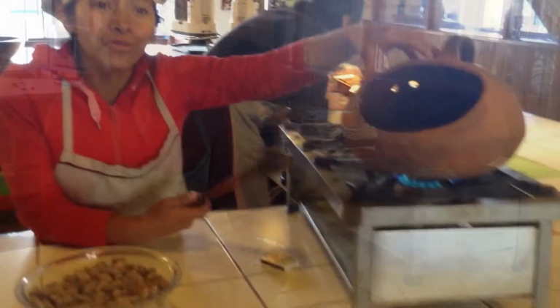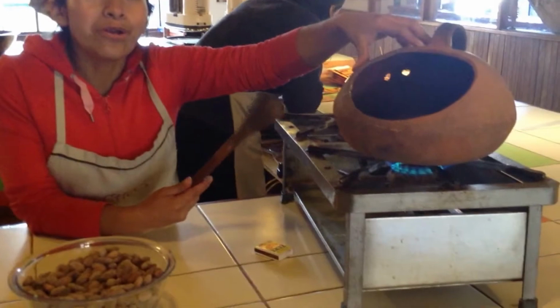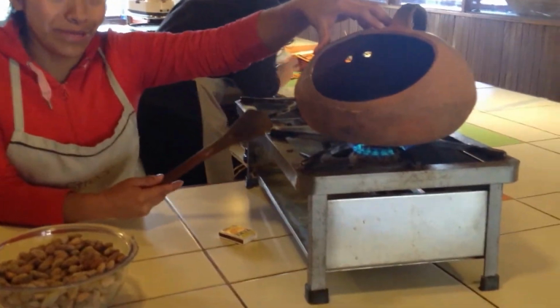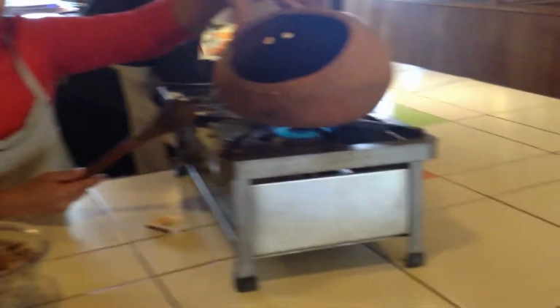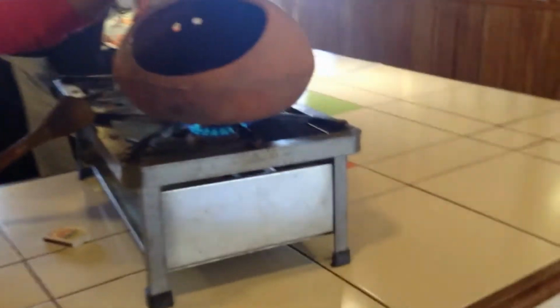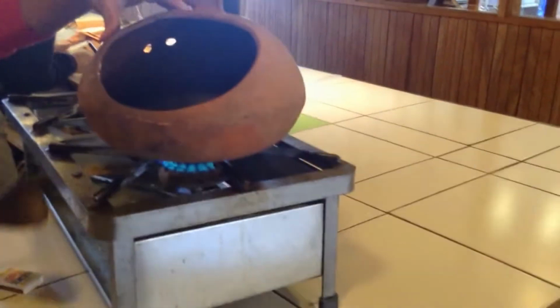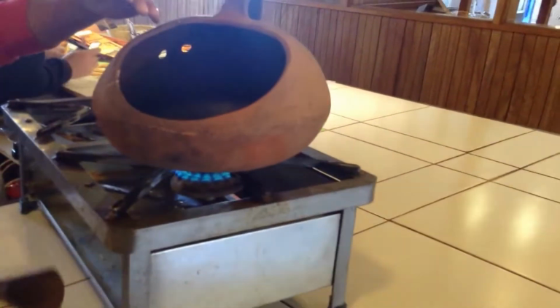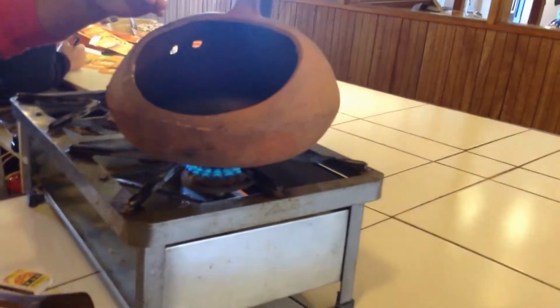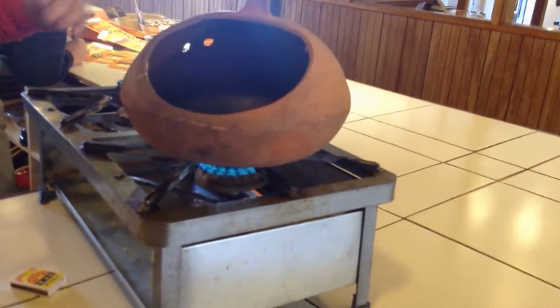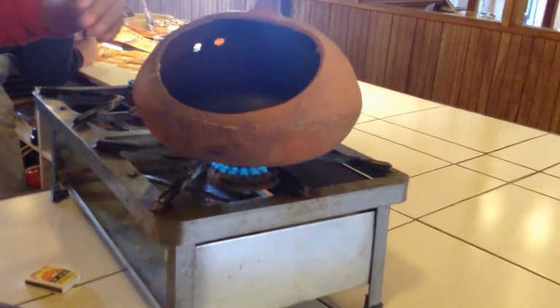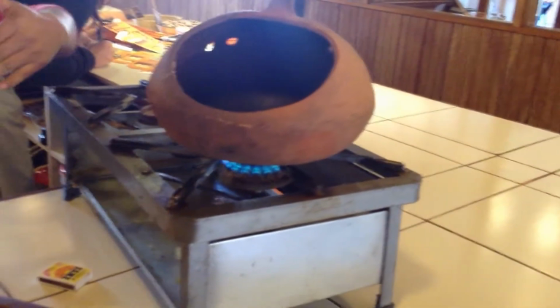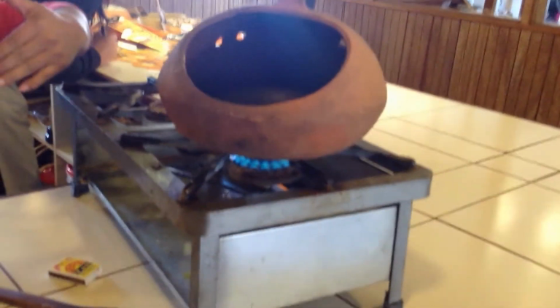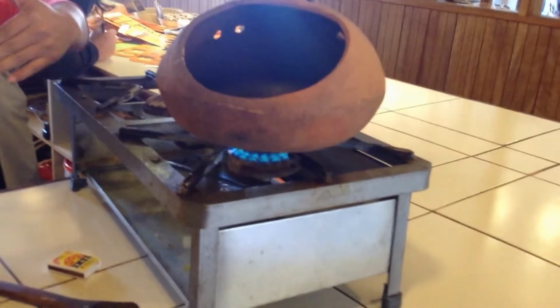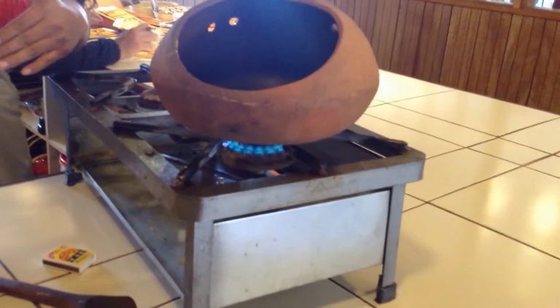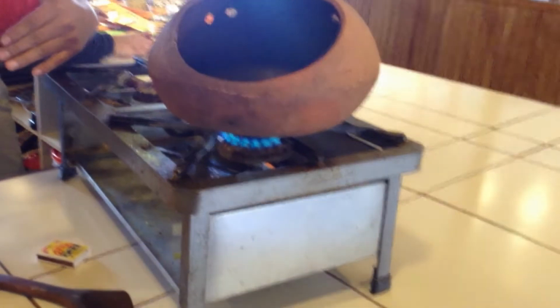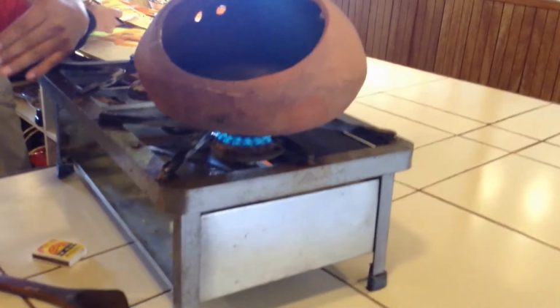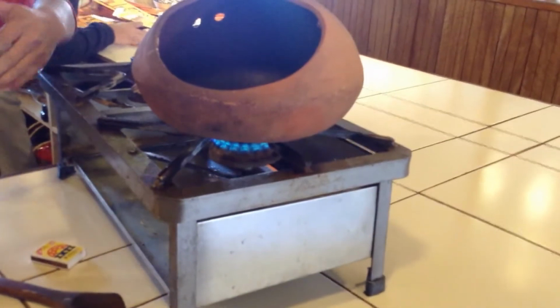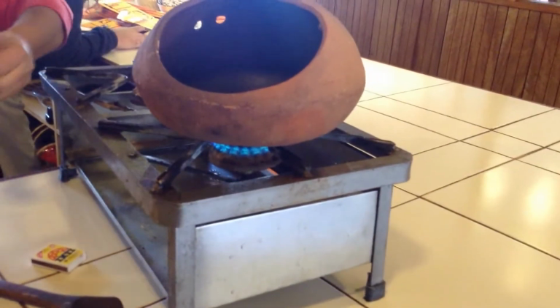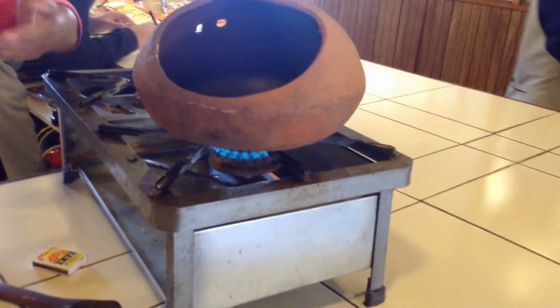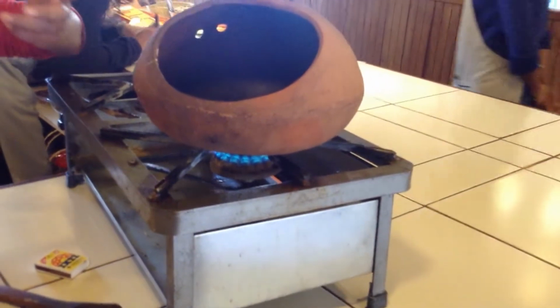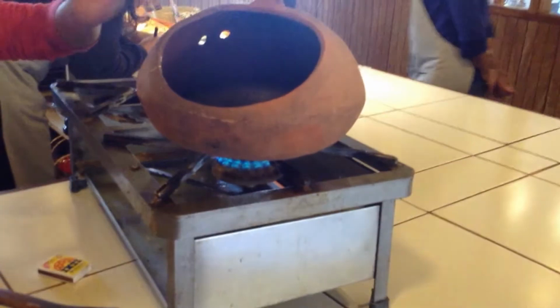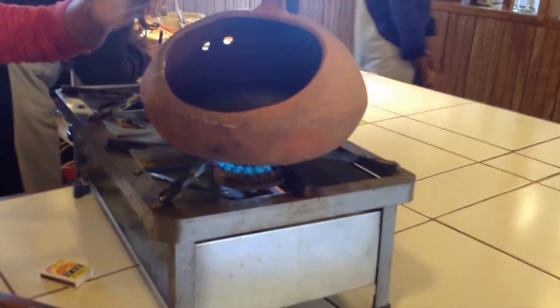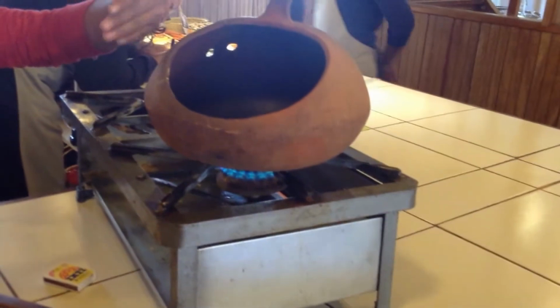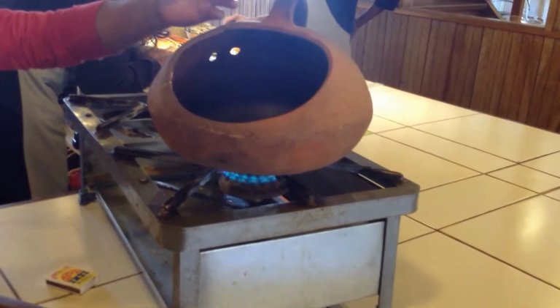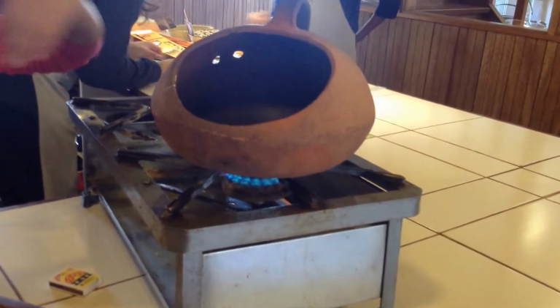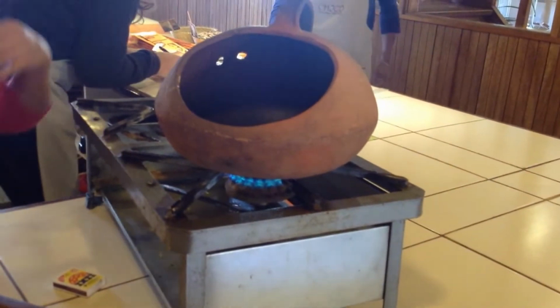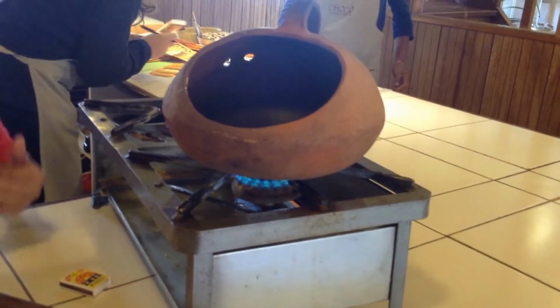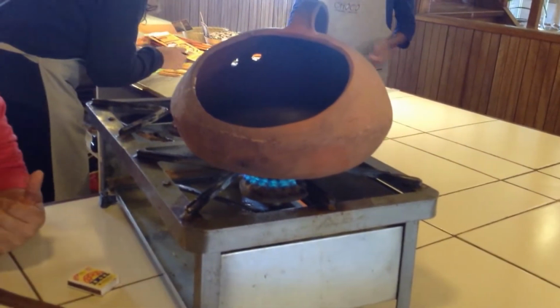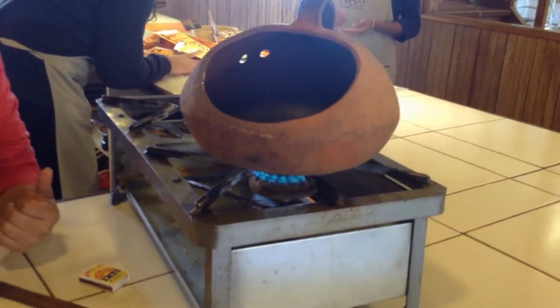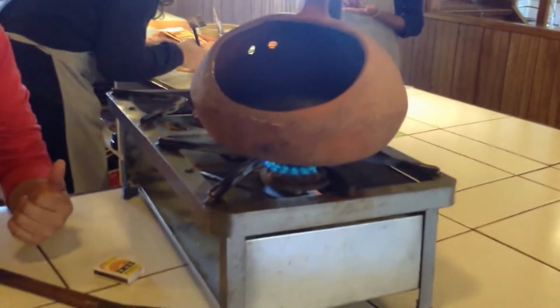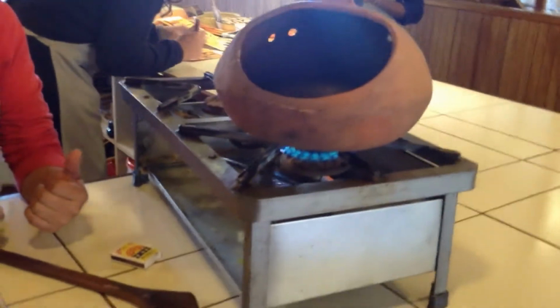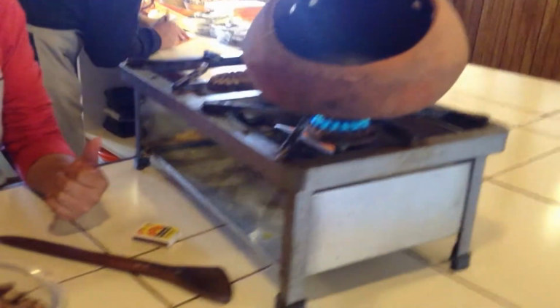It's not burning the beans. If you use the metallic pot, you can roast it in the metallic pot too, but you burn it more easily. So they use the clay pot because it doesn't burn the beans, which is an important factor.